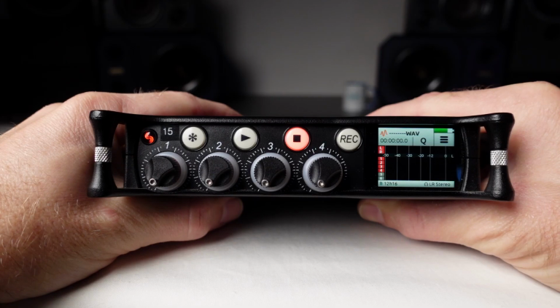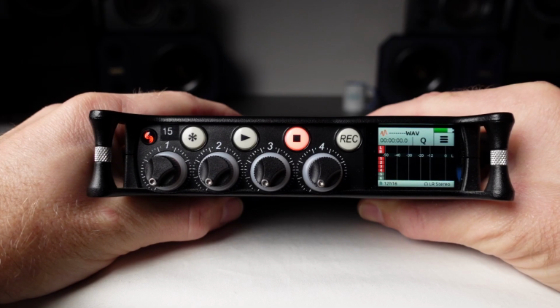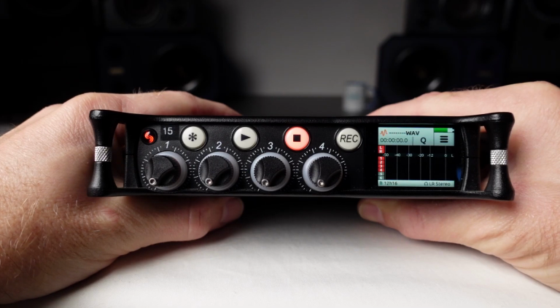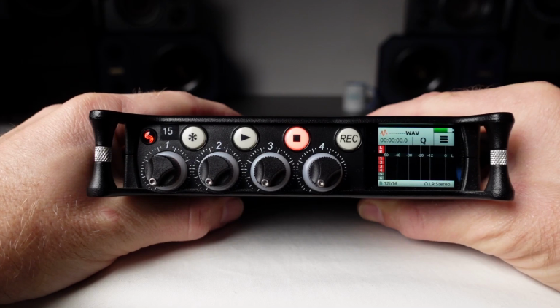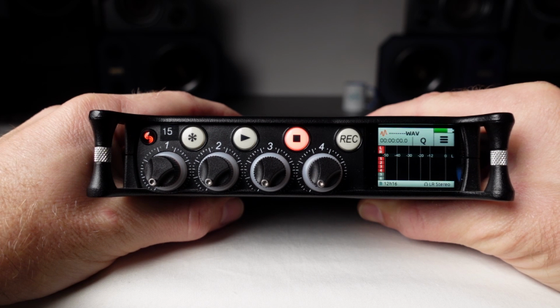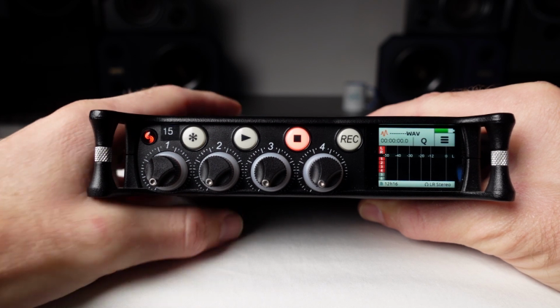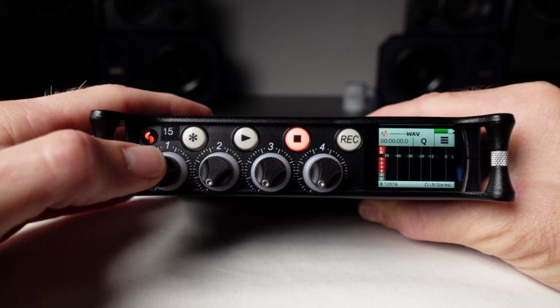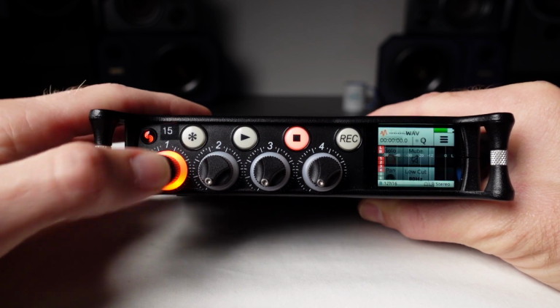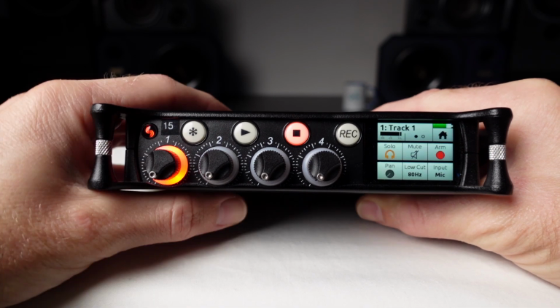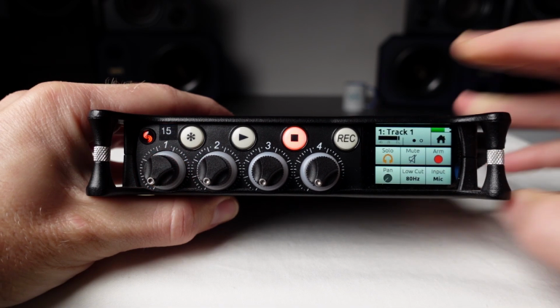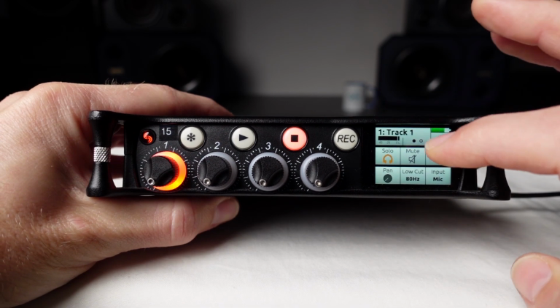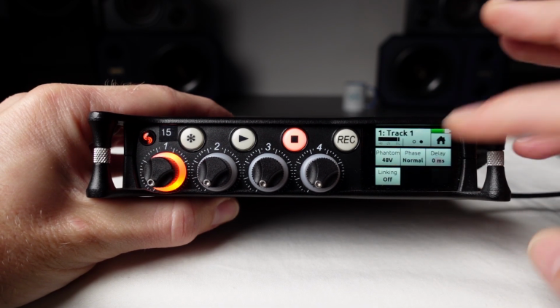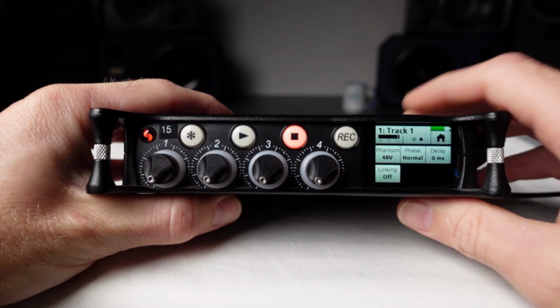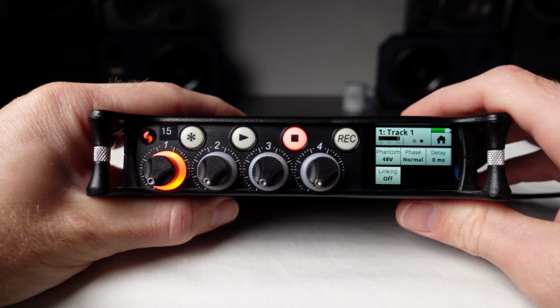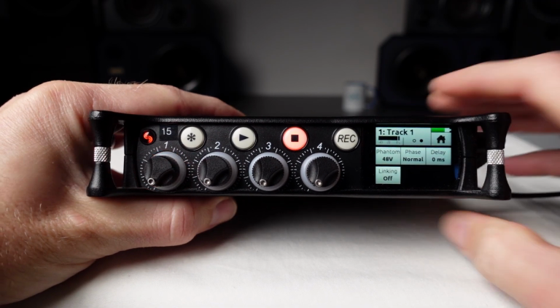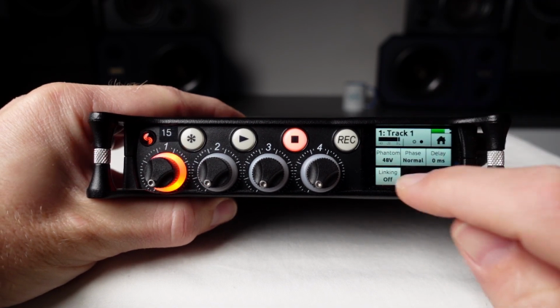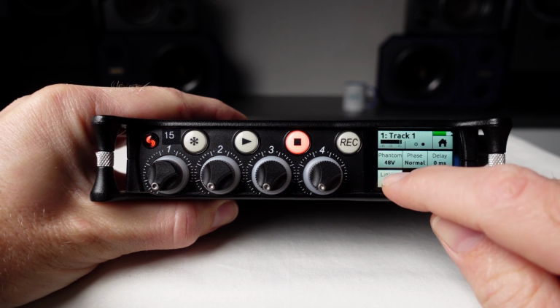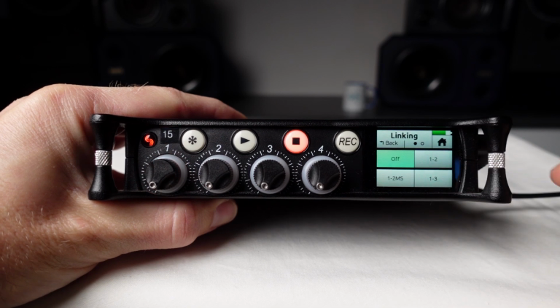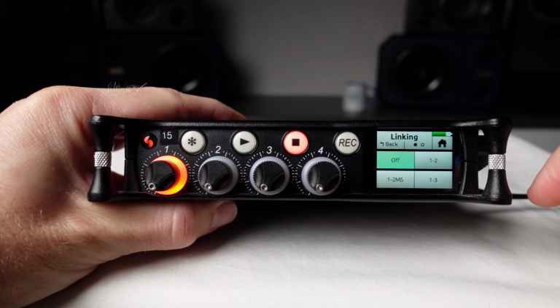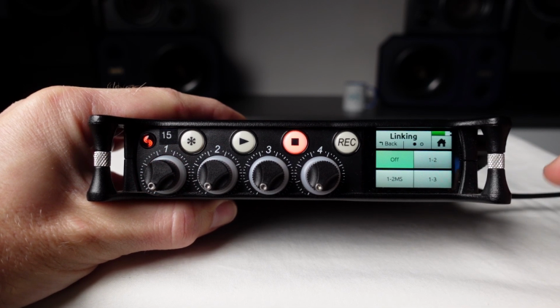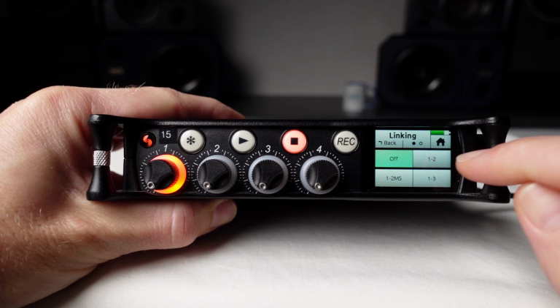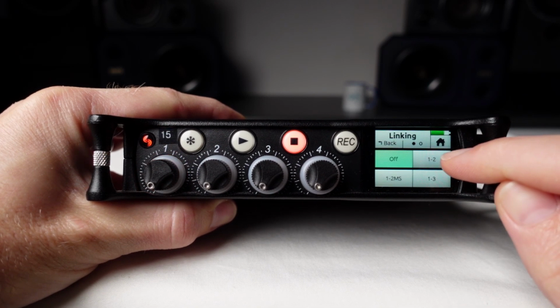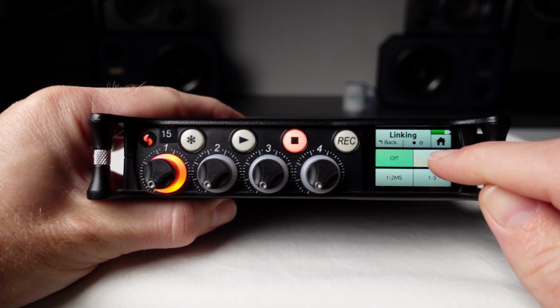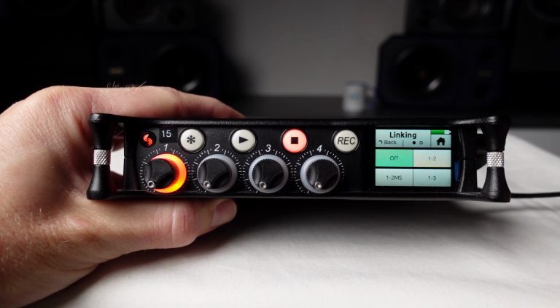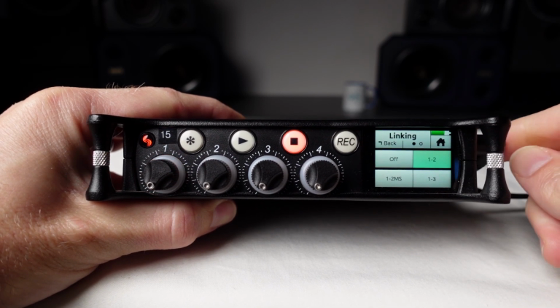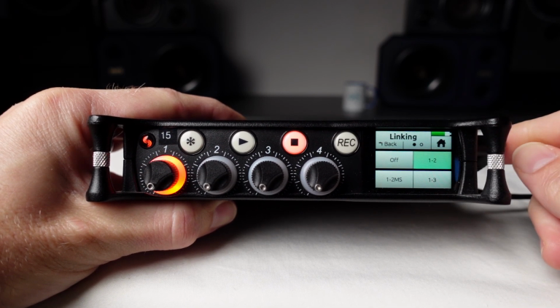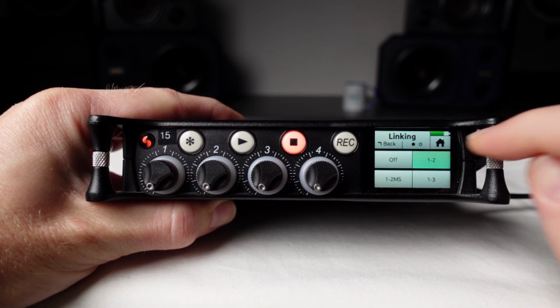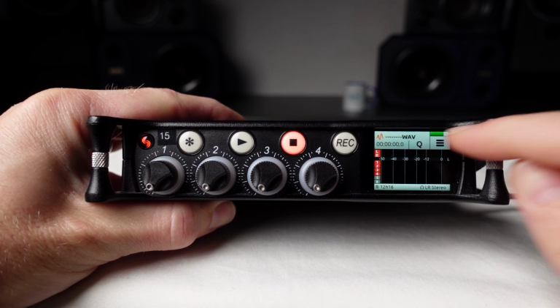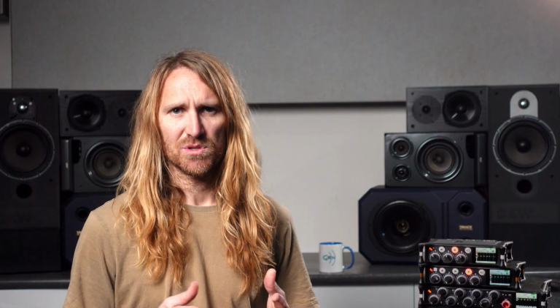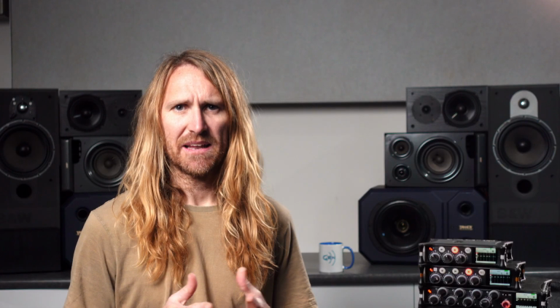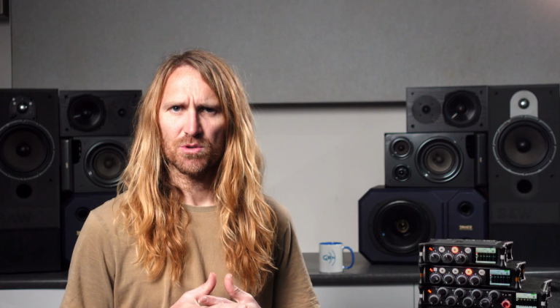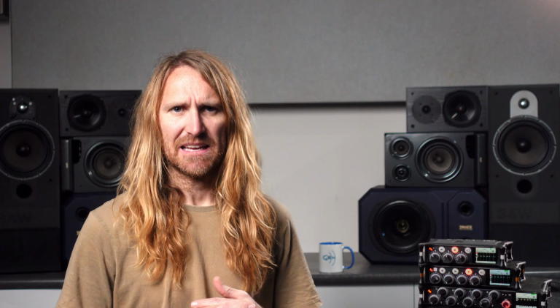To do this, go to the second page of the input settings for input one. Touch Linking, then touch One Two. Now inputs one and two are linked.